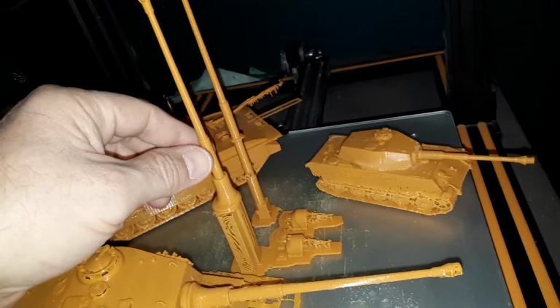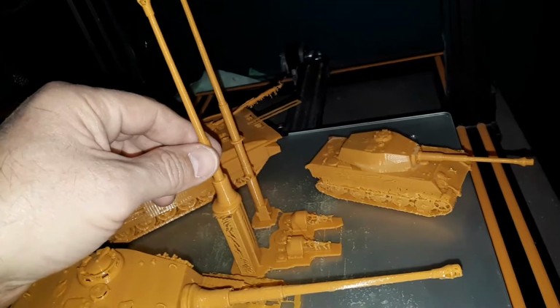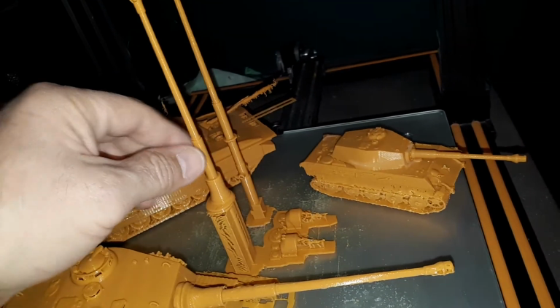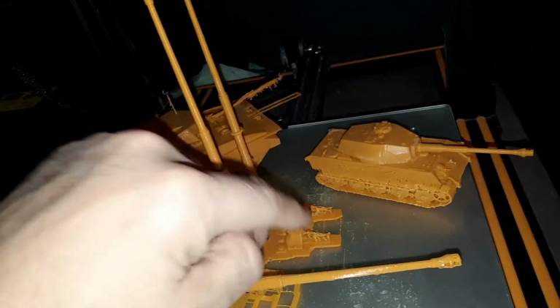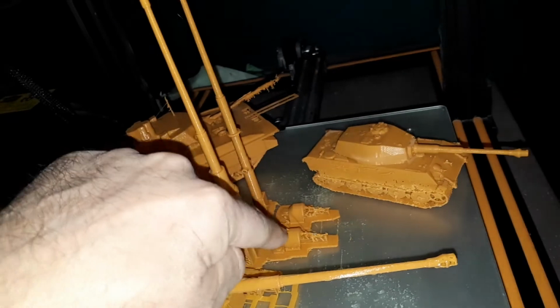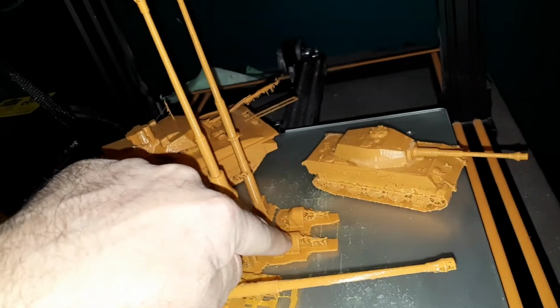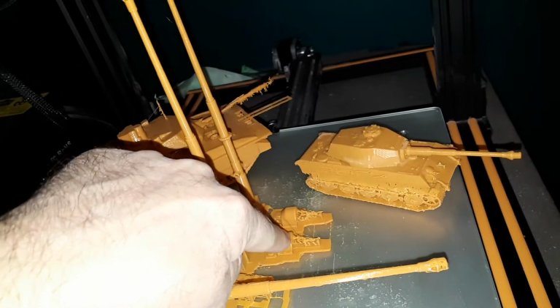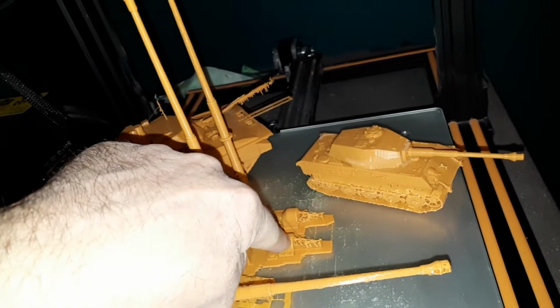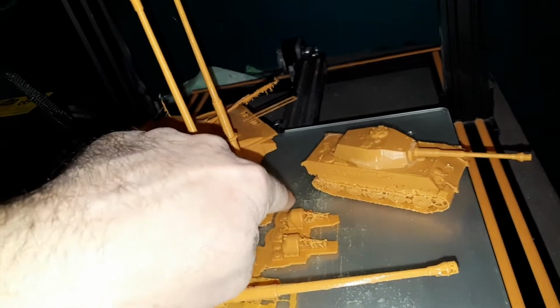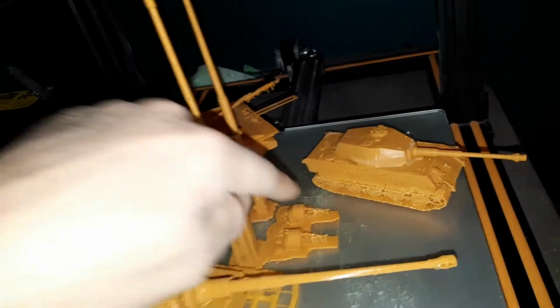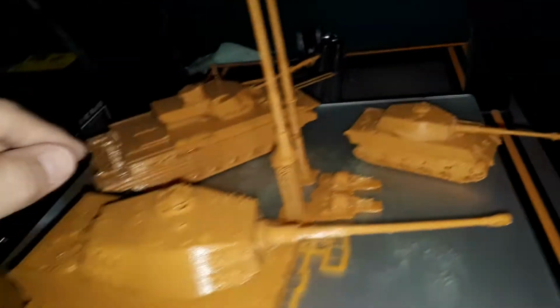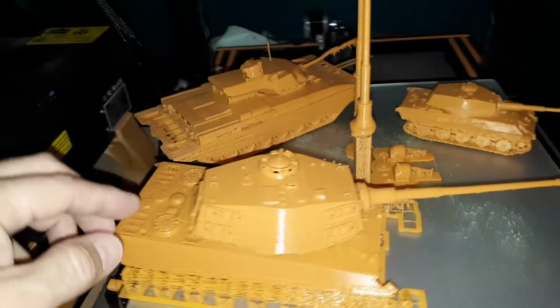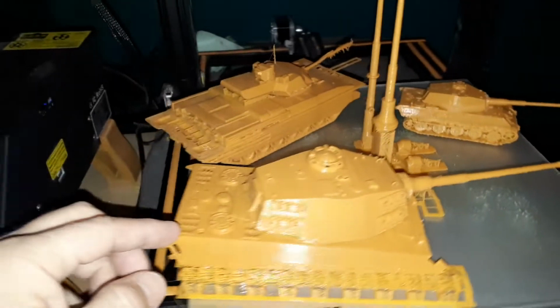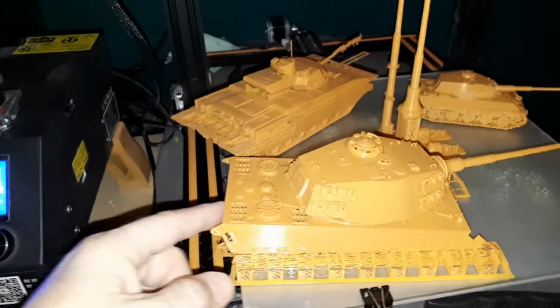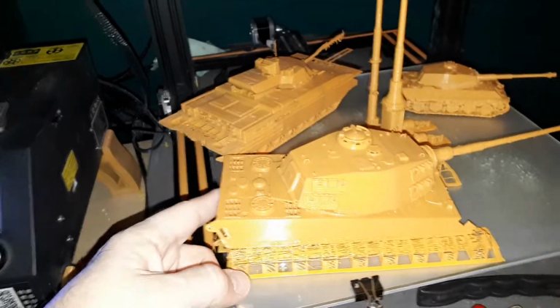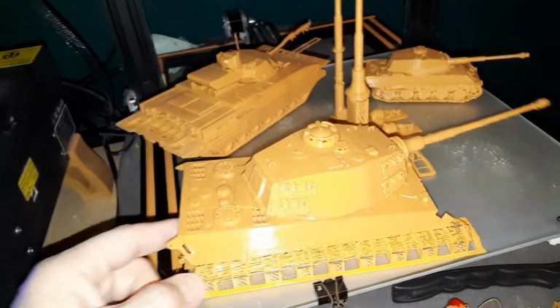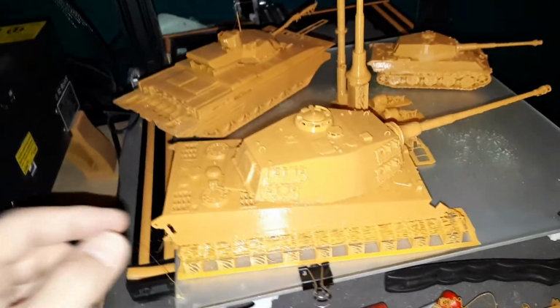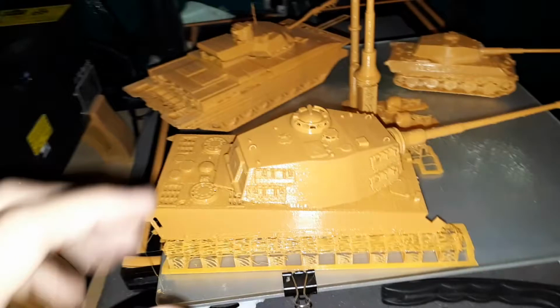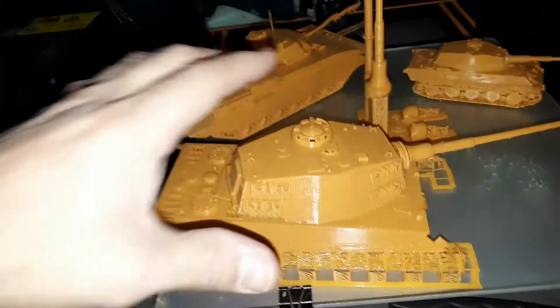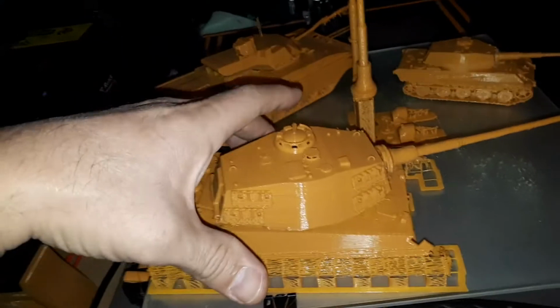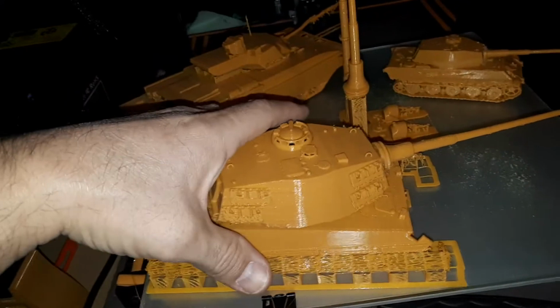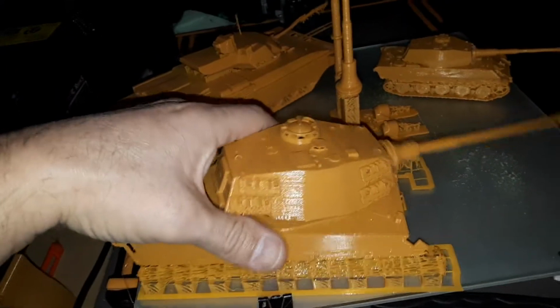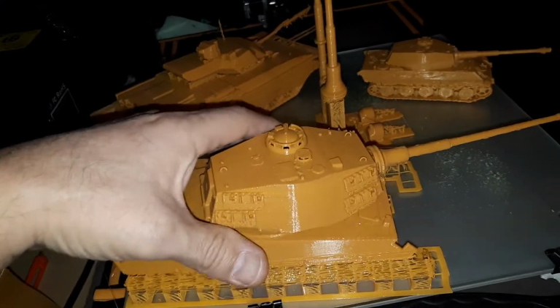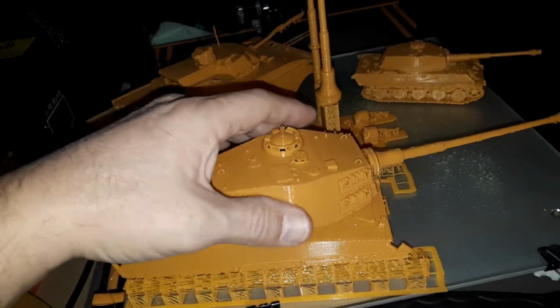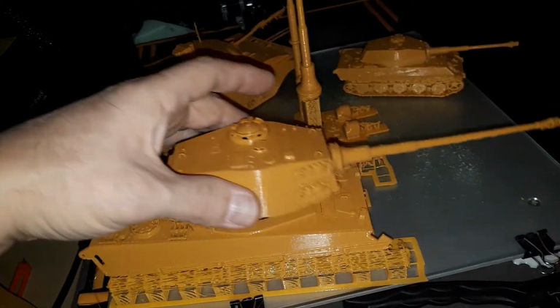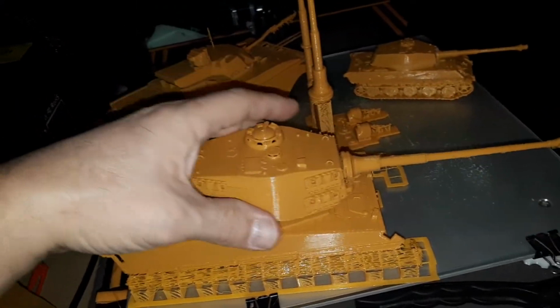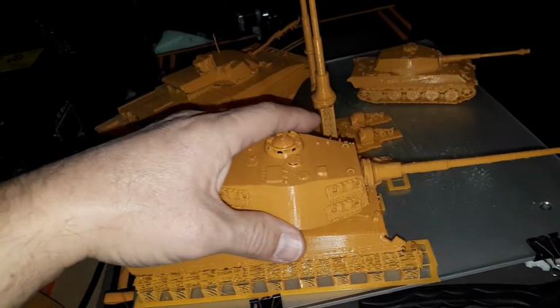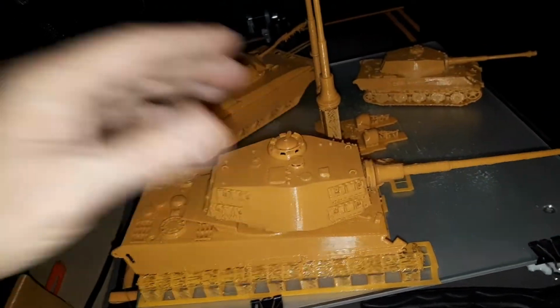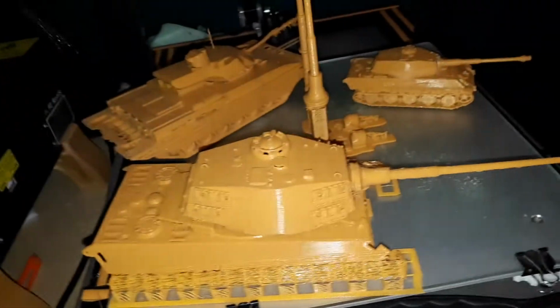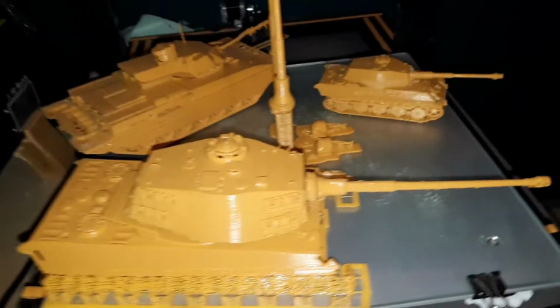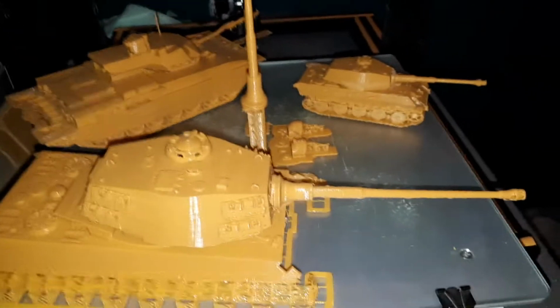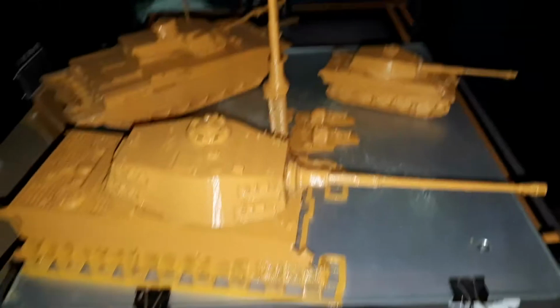And these things in the back — these are the mufflers, the one in the back here. I've still got to print the tracks, which are very difficult to print without screwing them up.